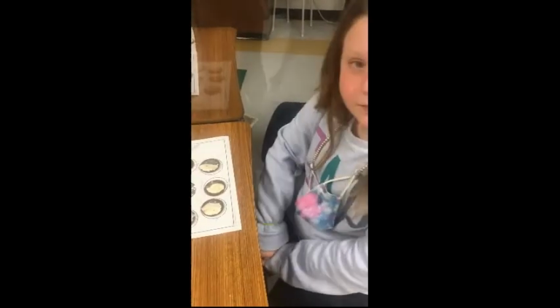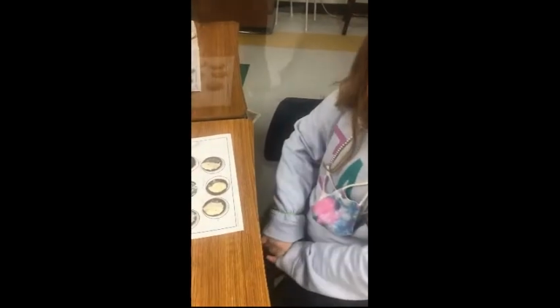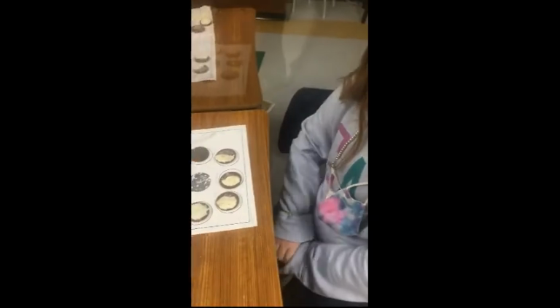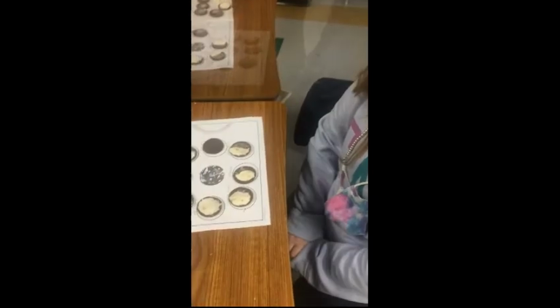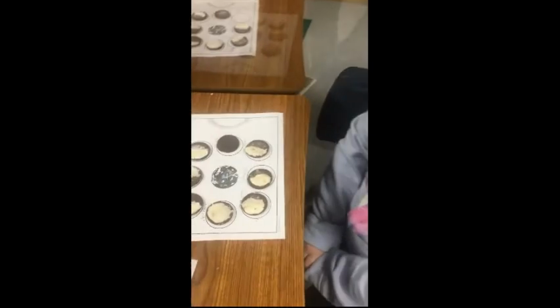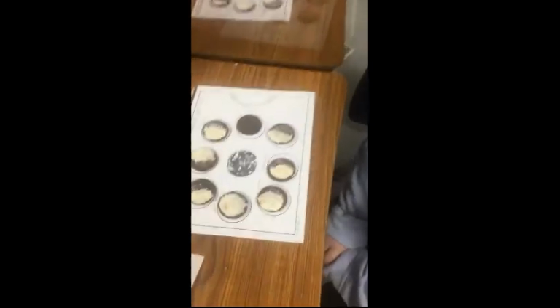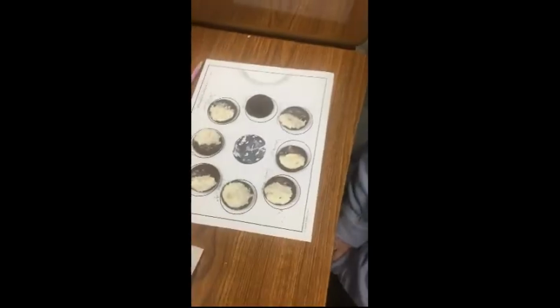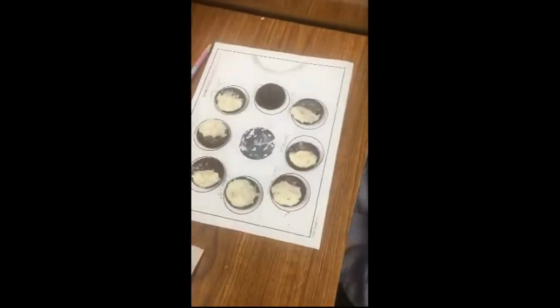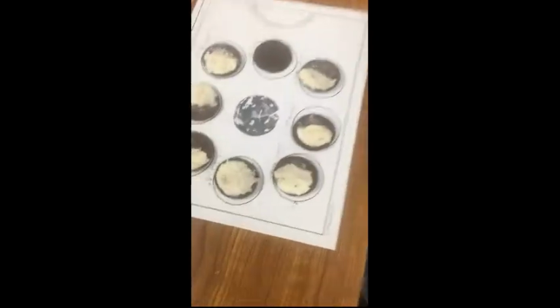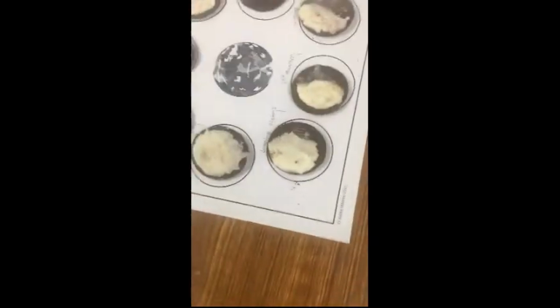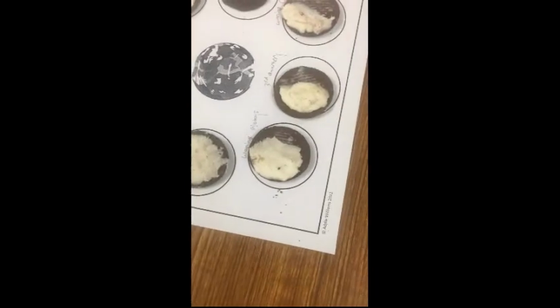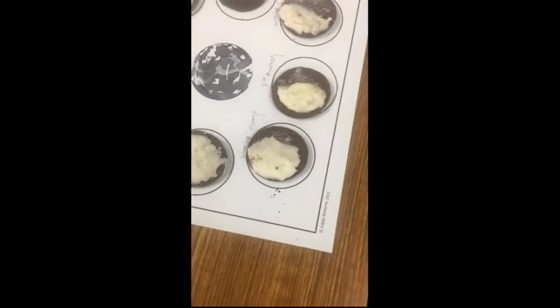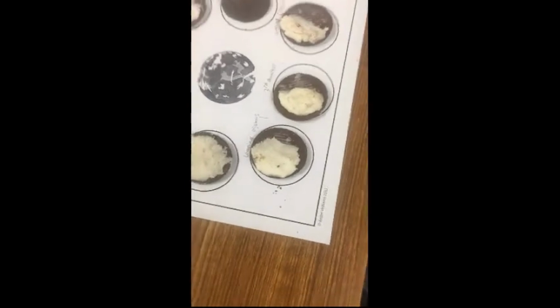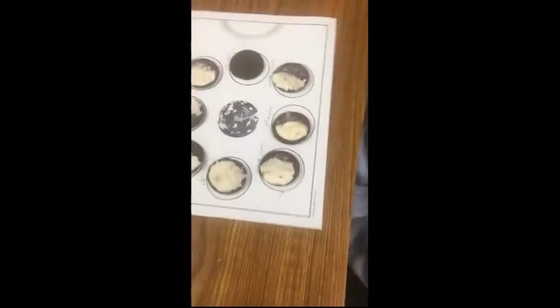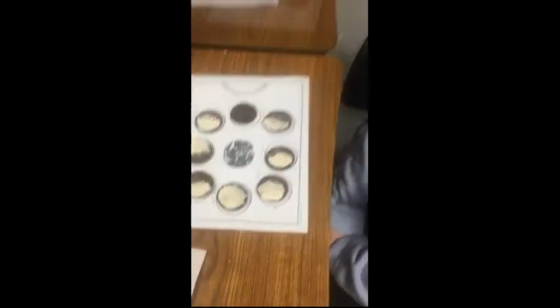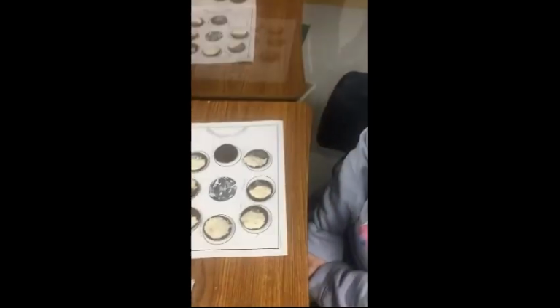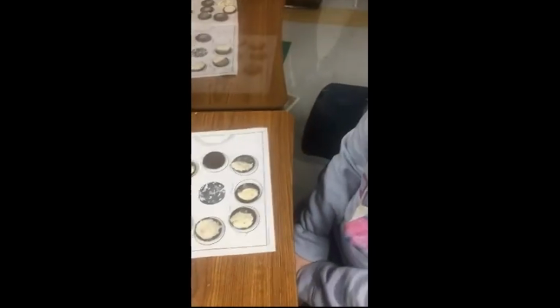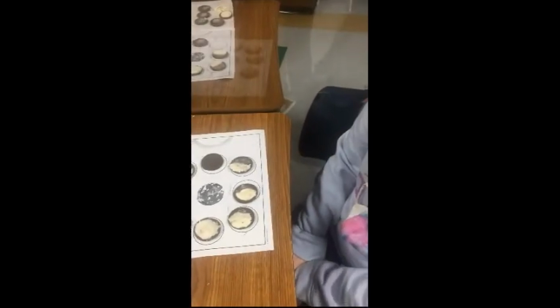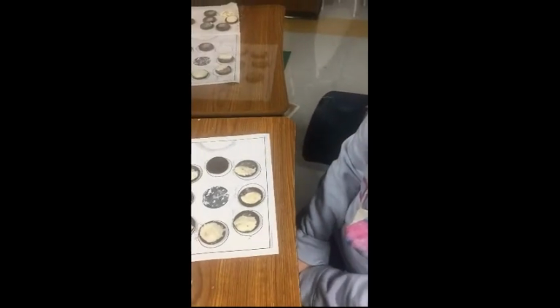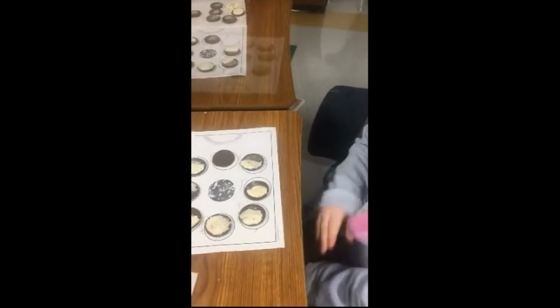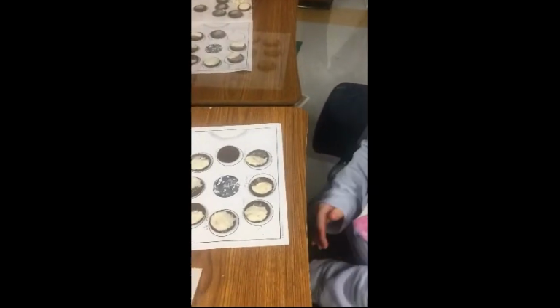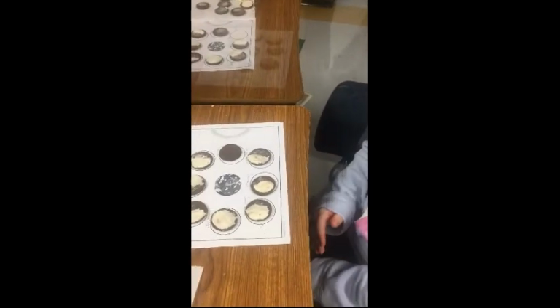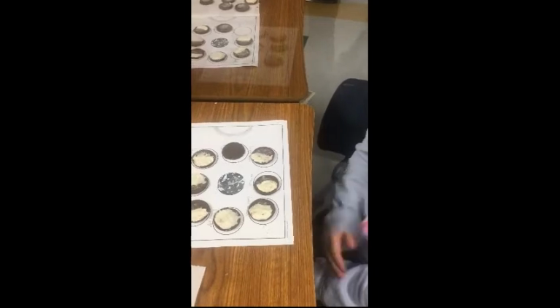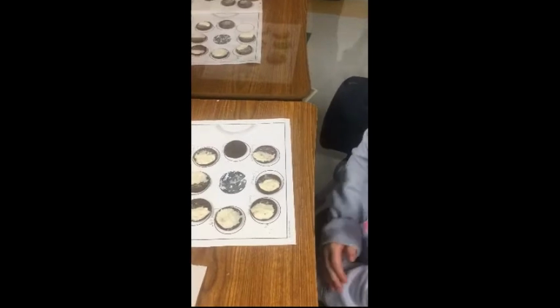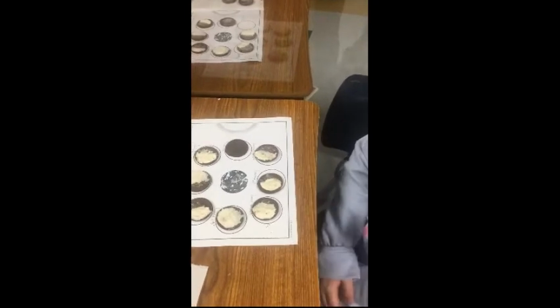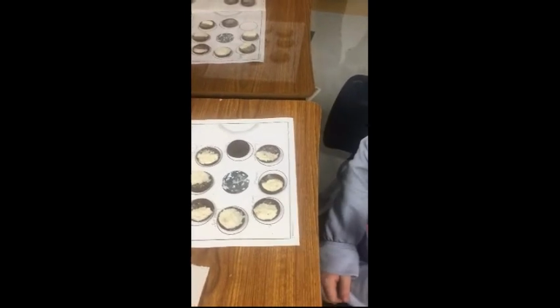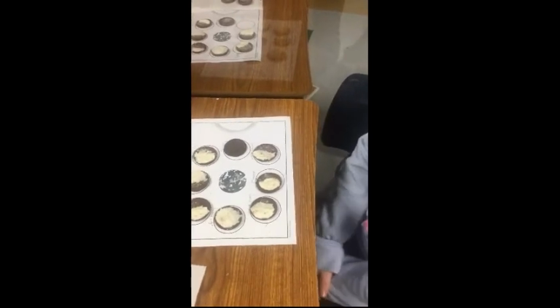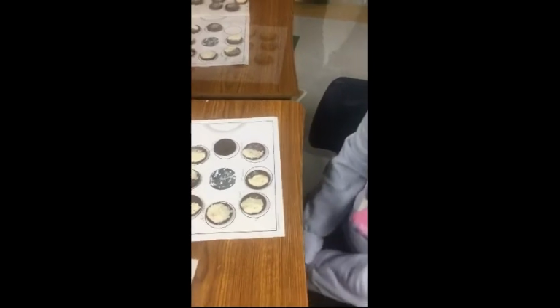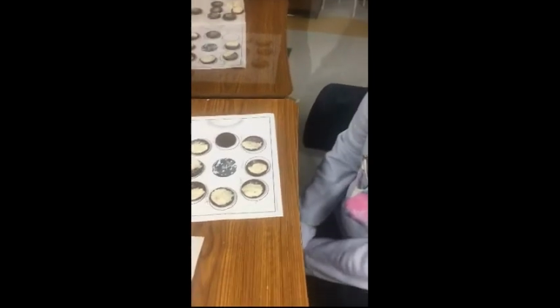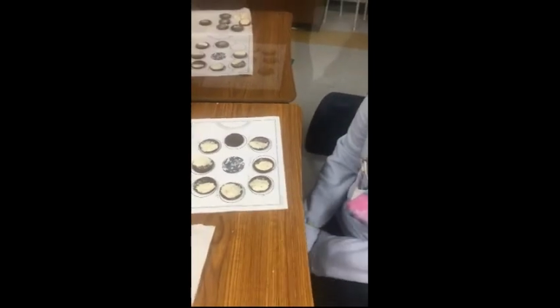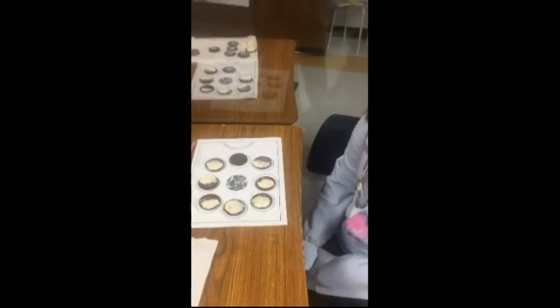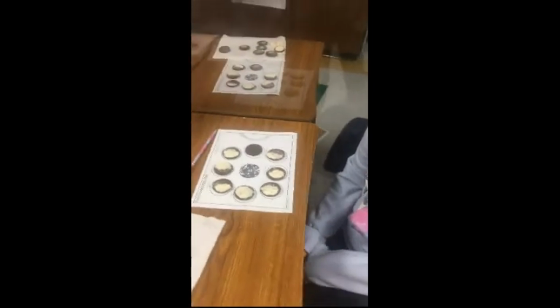Okay, which phase are you showing us? Waning gibbous. And what can you tell us about waning gibbous? Only a small portion of it is not receiving sunlight. Yes, a small portion does not receive sunlight. Good.